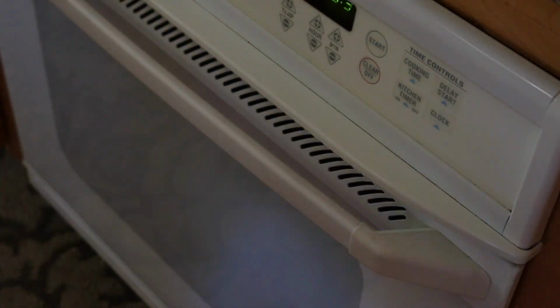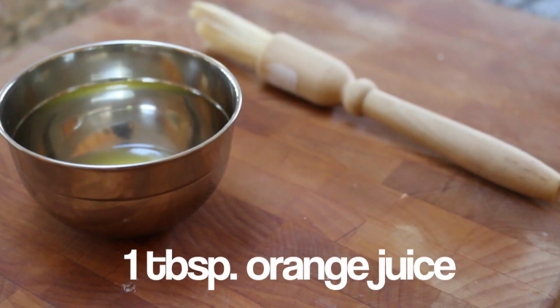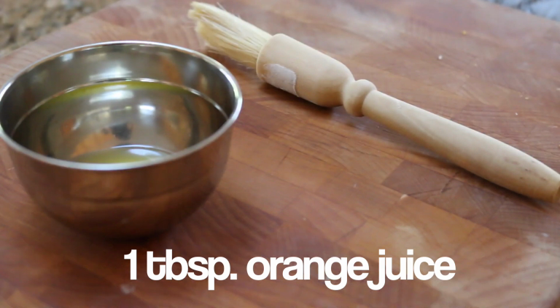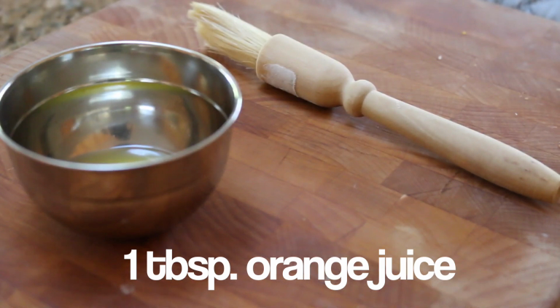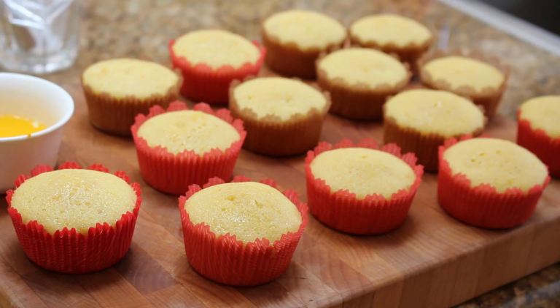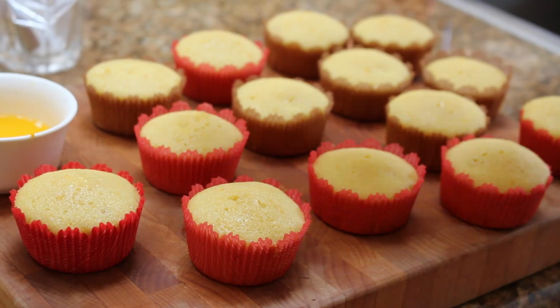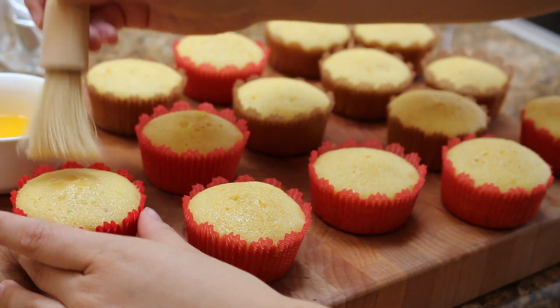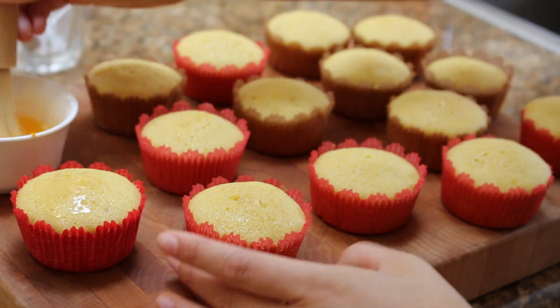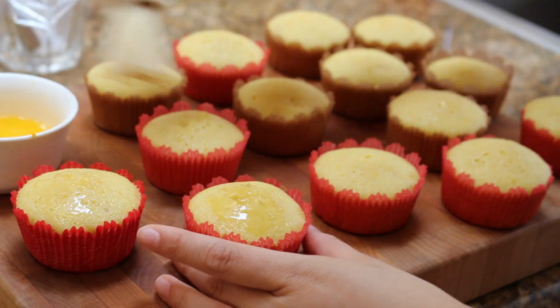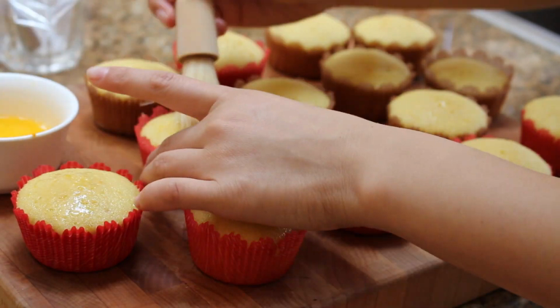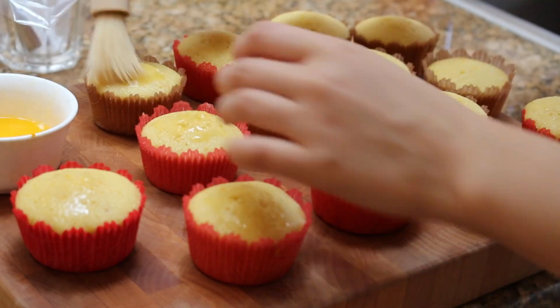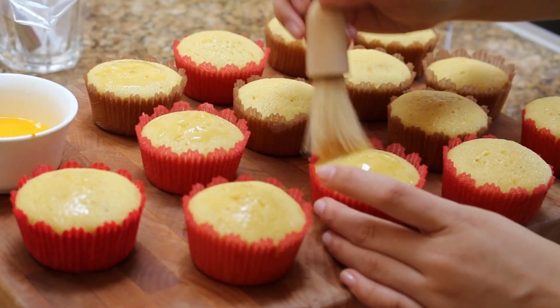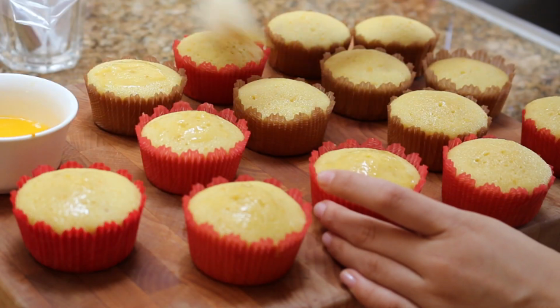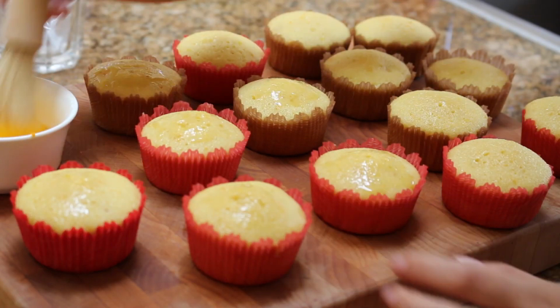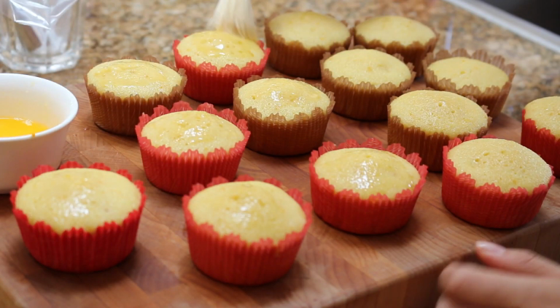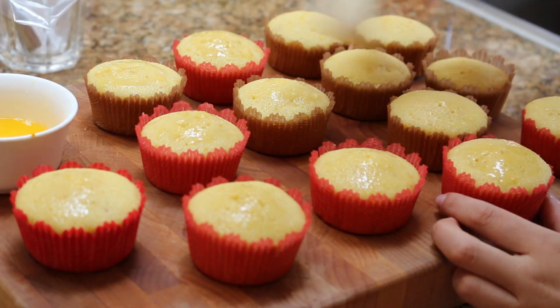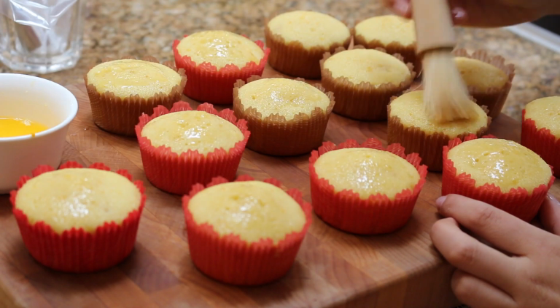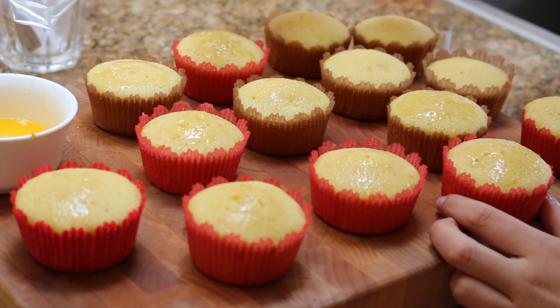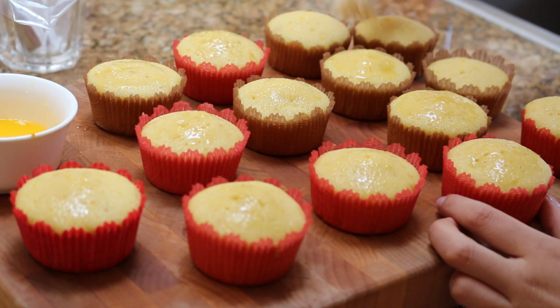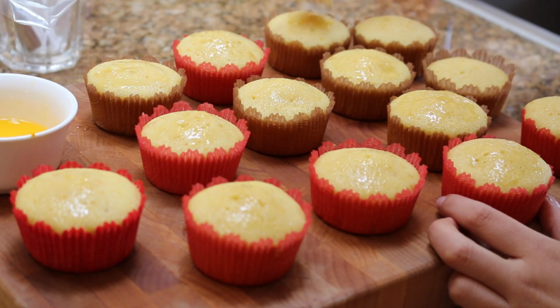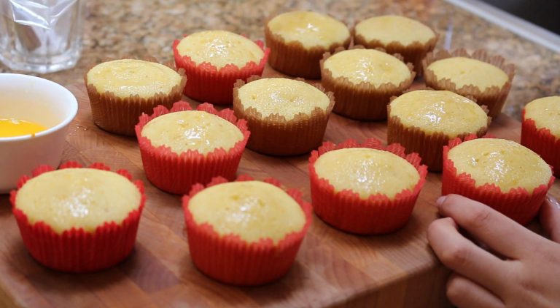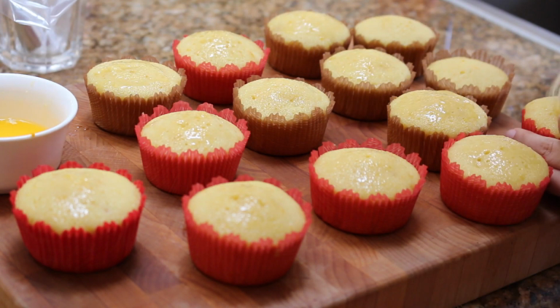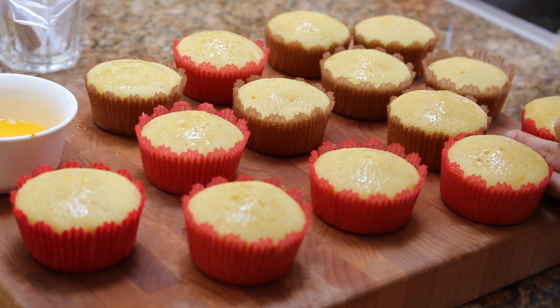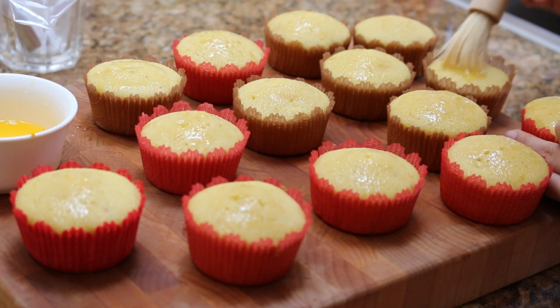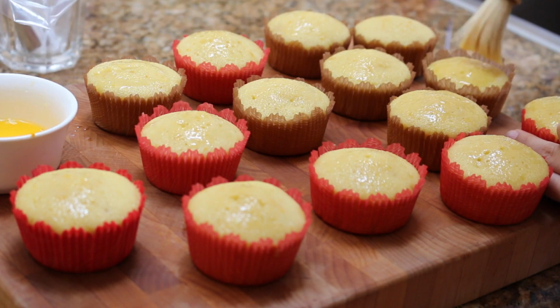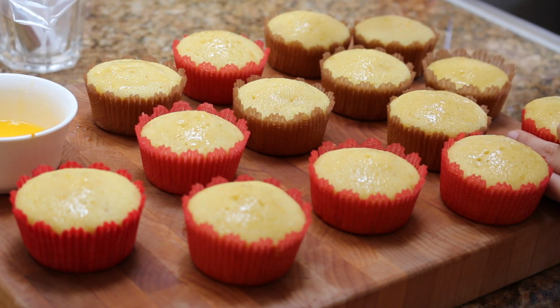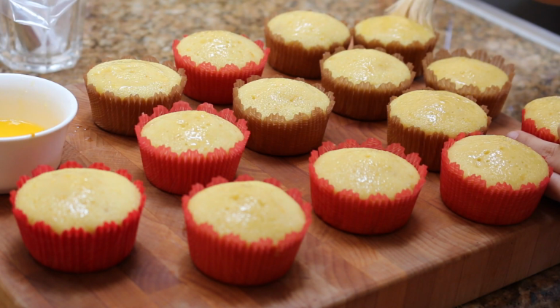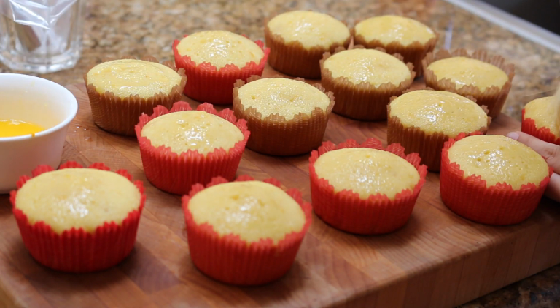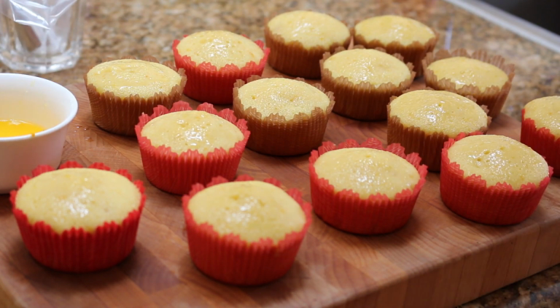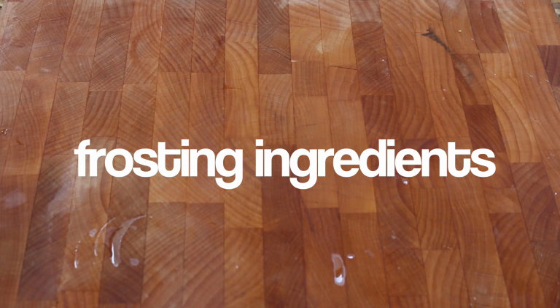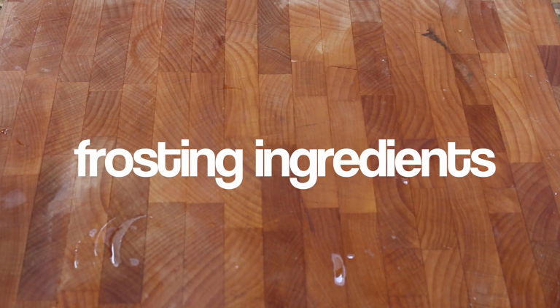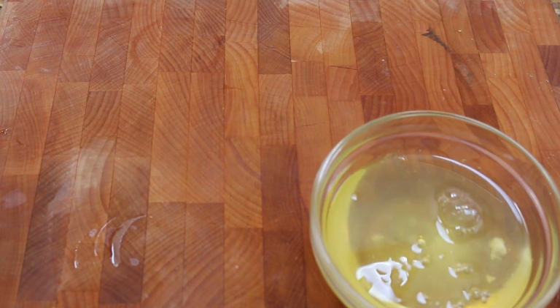Once the cupcakes are out of the oven, we're going to add an extra orange zesty flavor by brushing one tablespoon of orange juice on top of each cupcake.